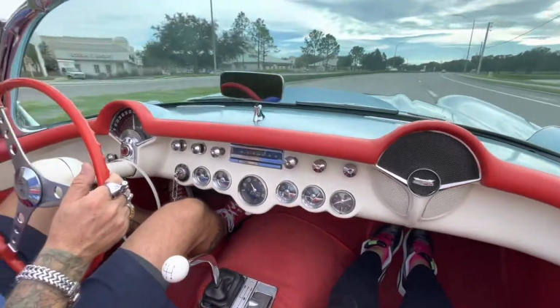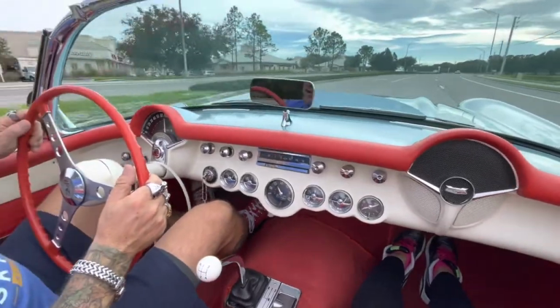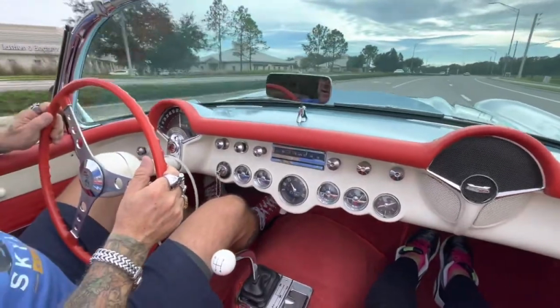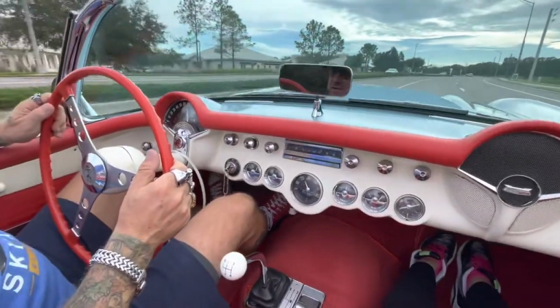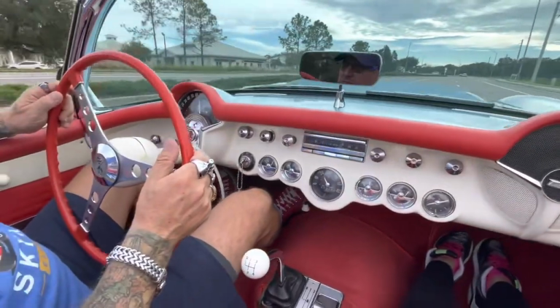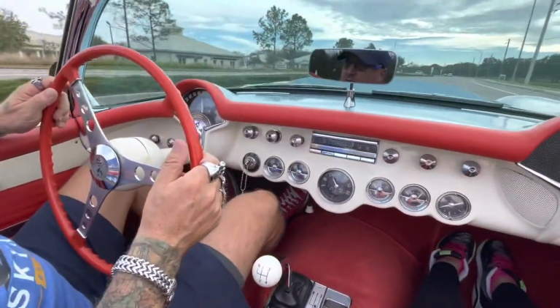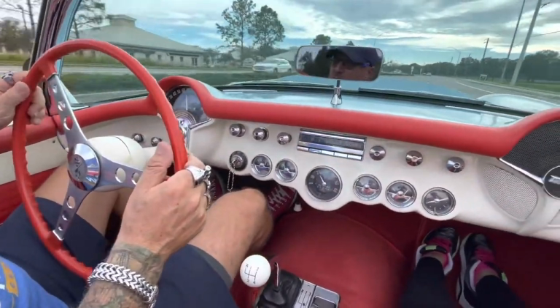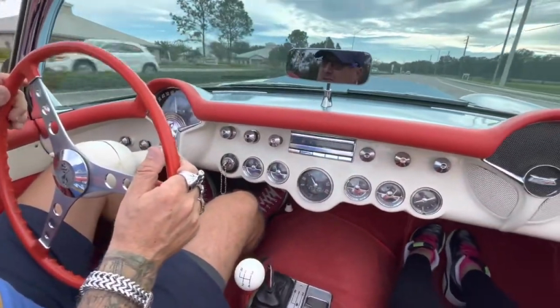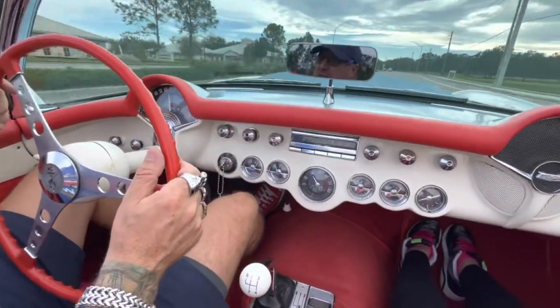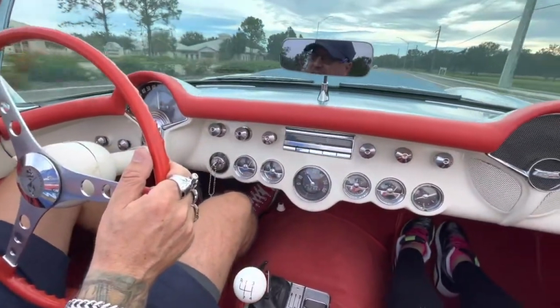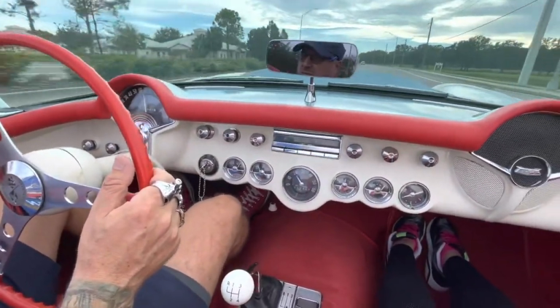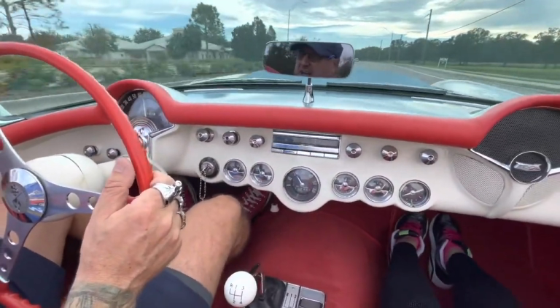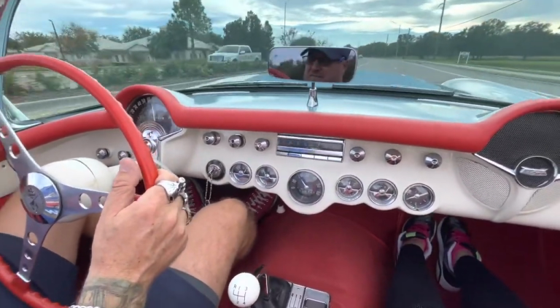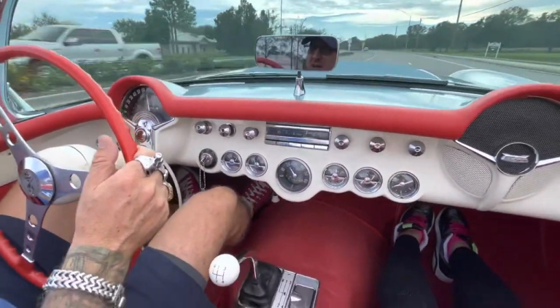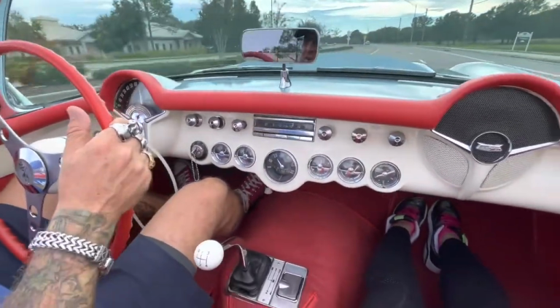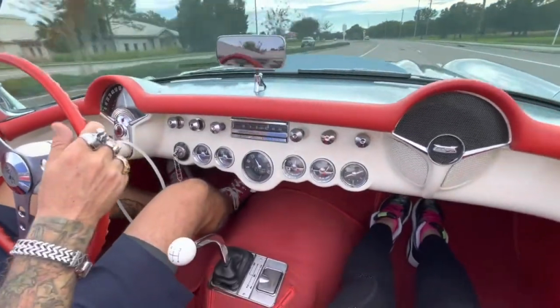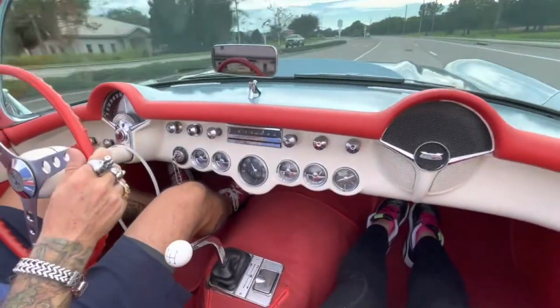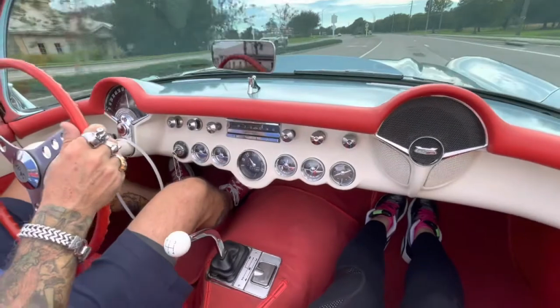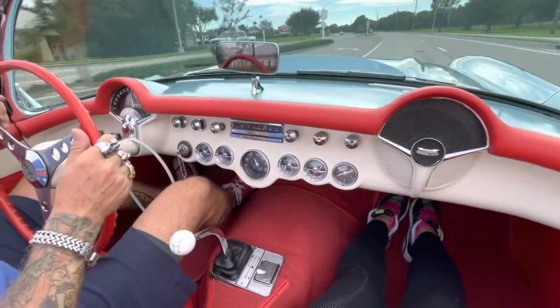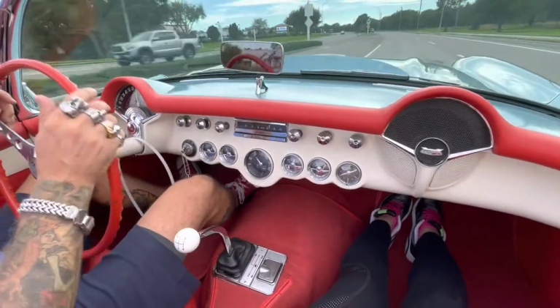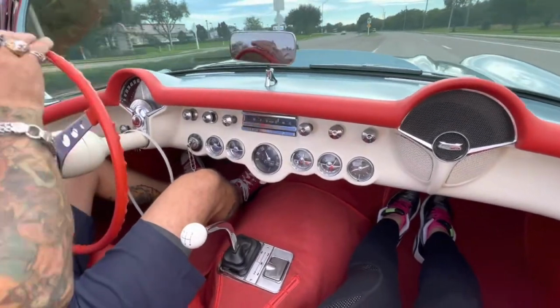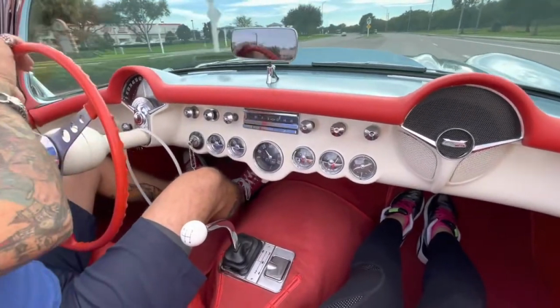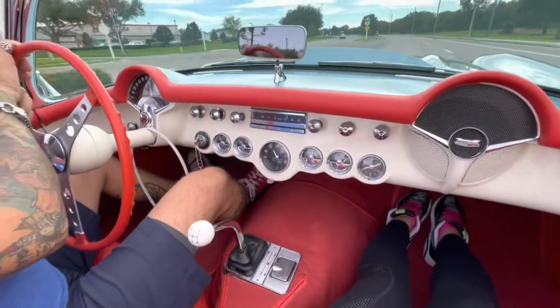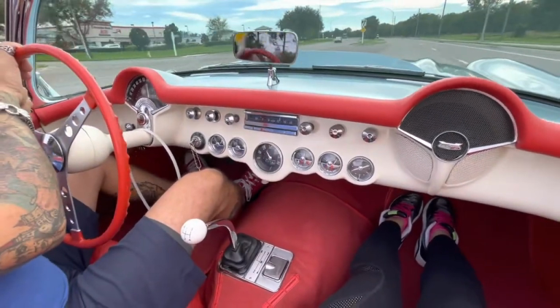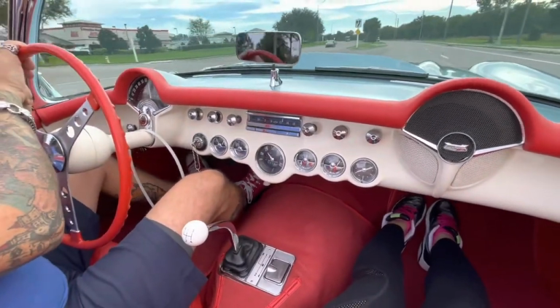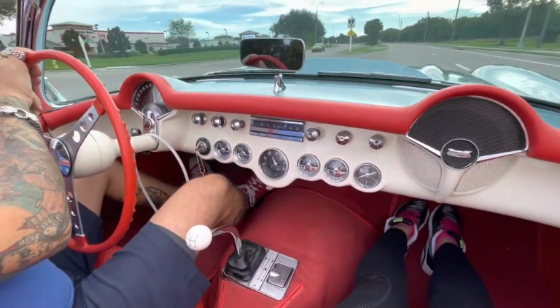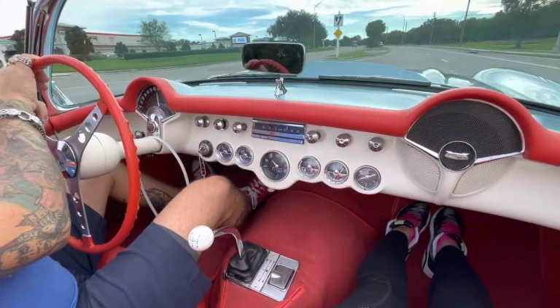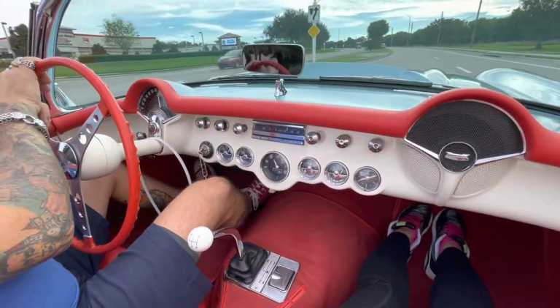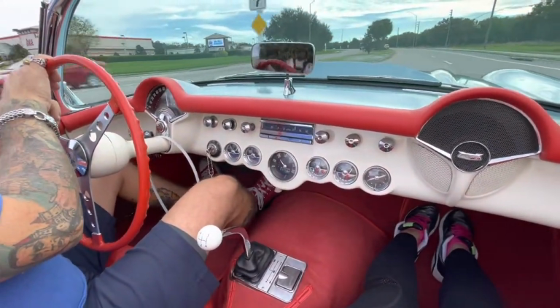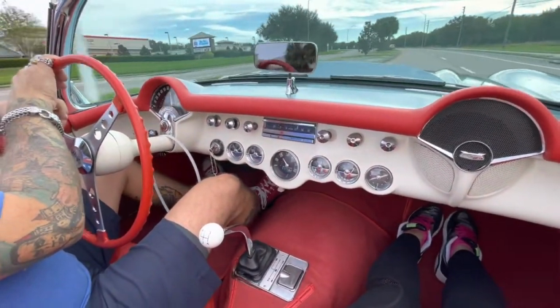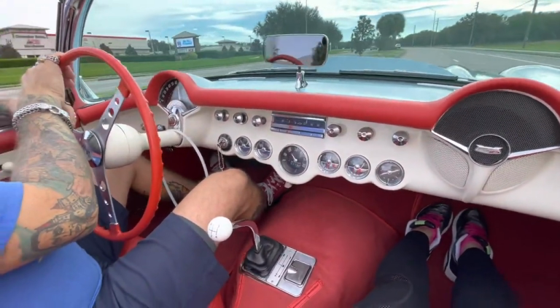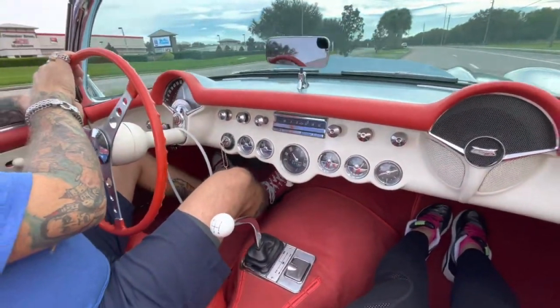If you're looking for a C1 Roadster, this is one of the nicest ones we've got. We do have a couple of these in stock right now, and this is probably the nicest one for sure.